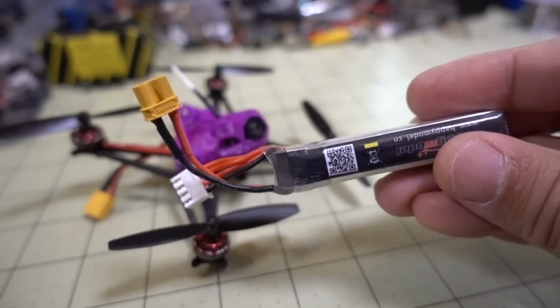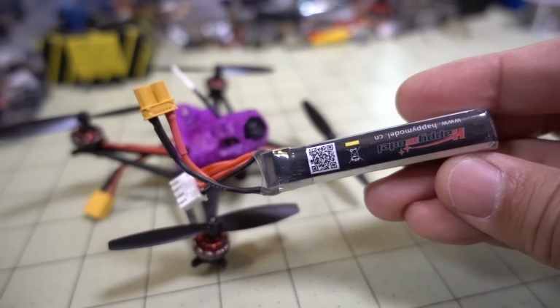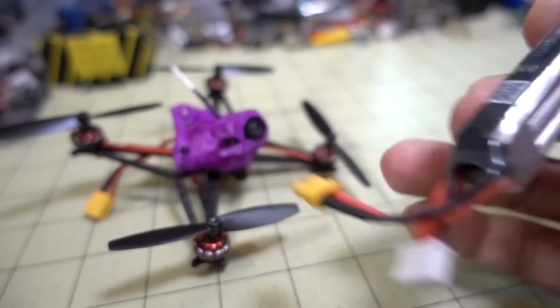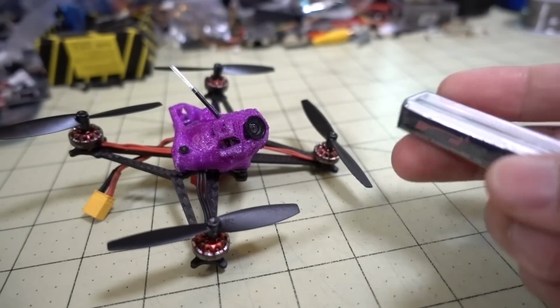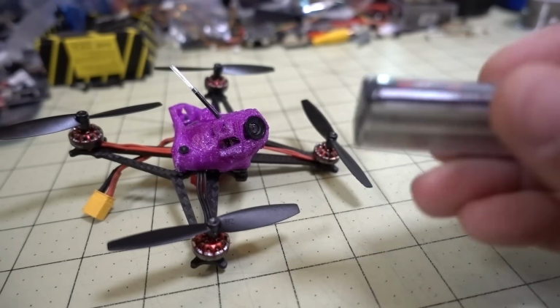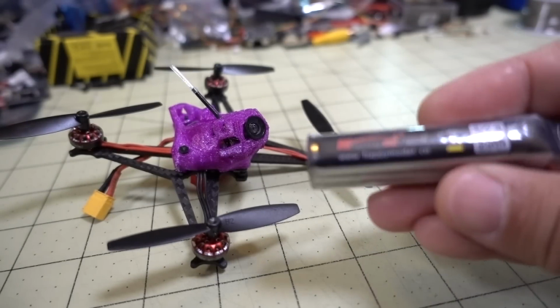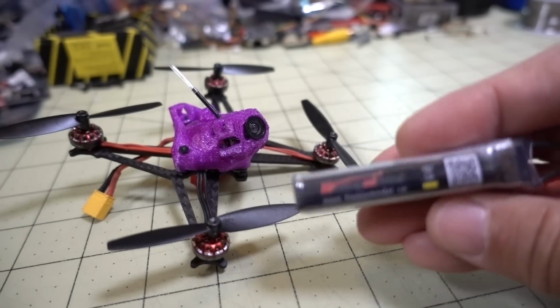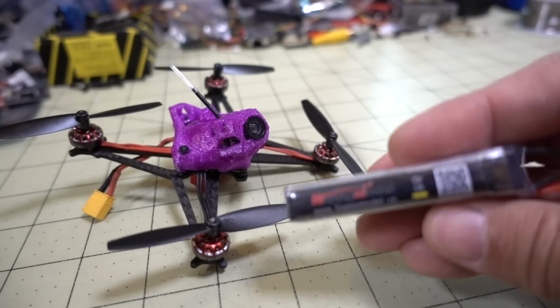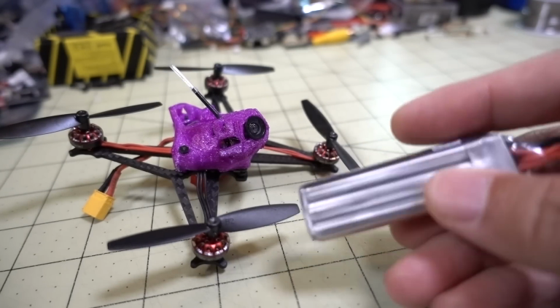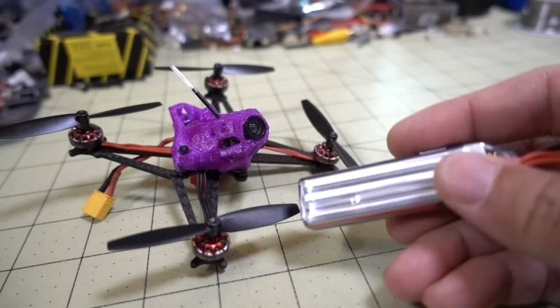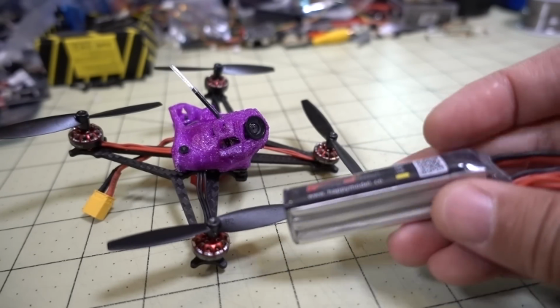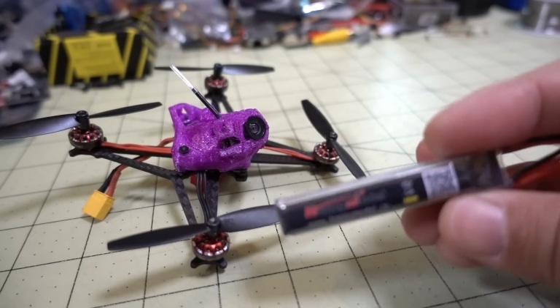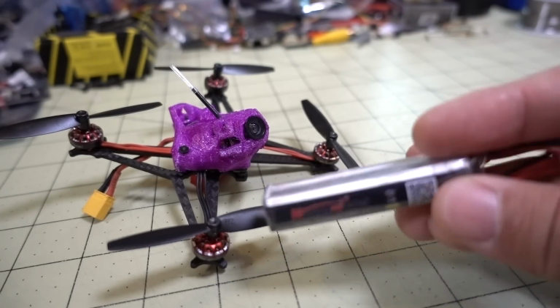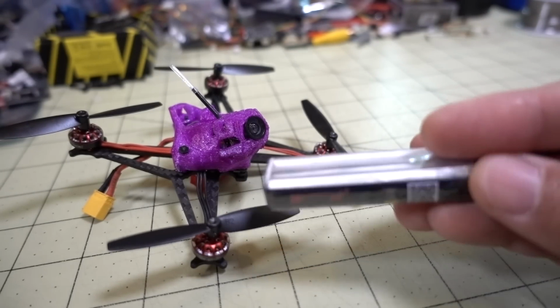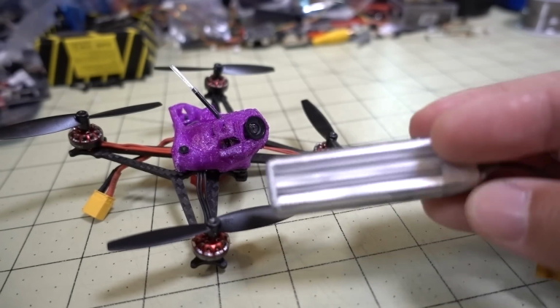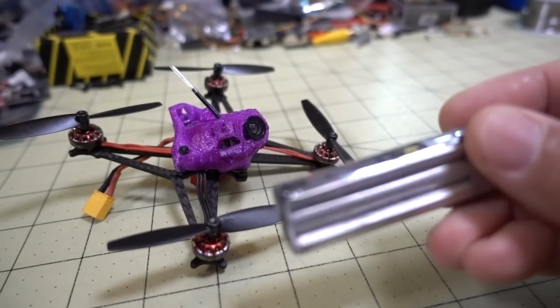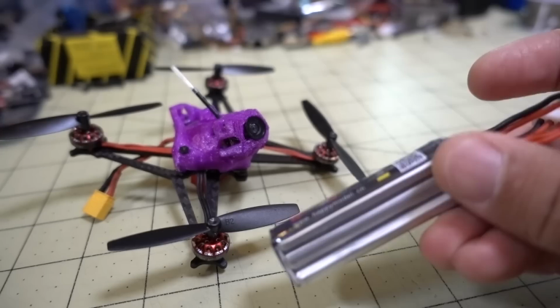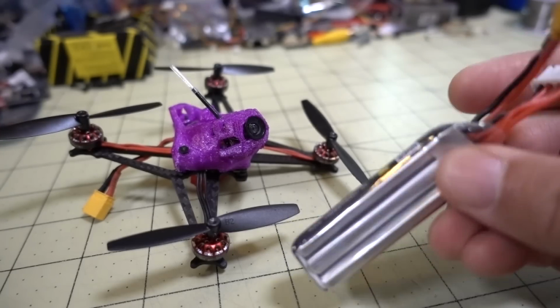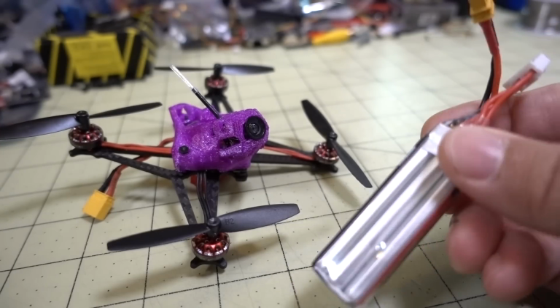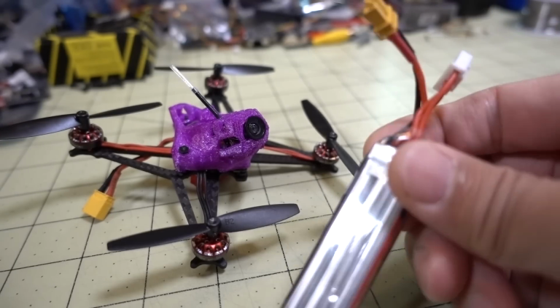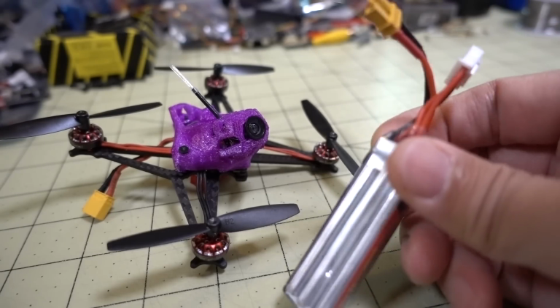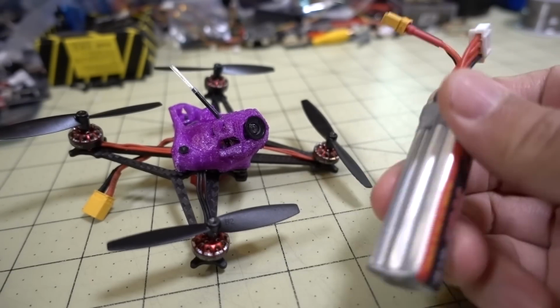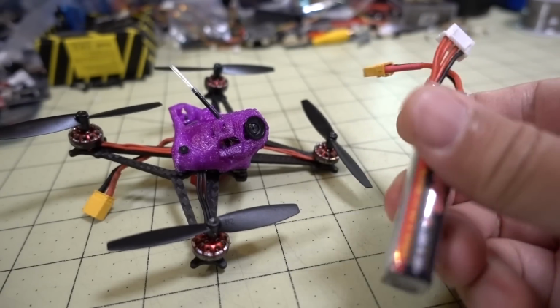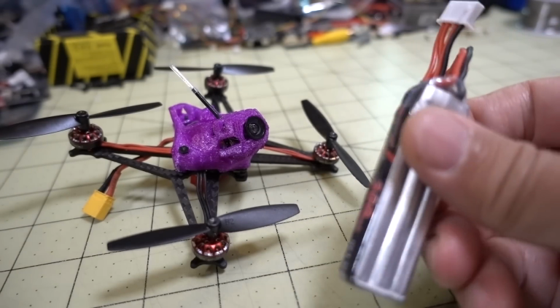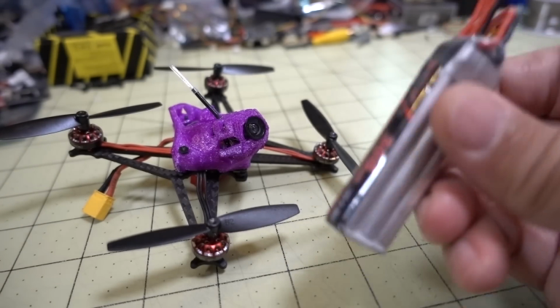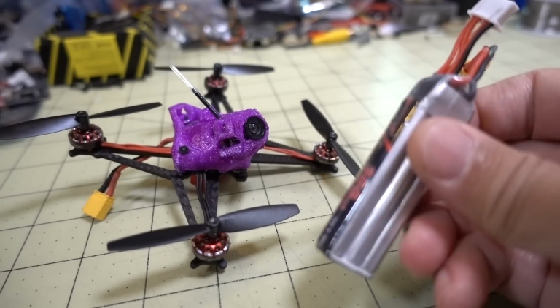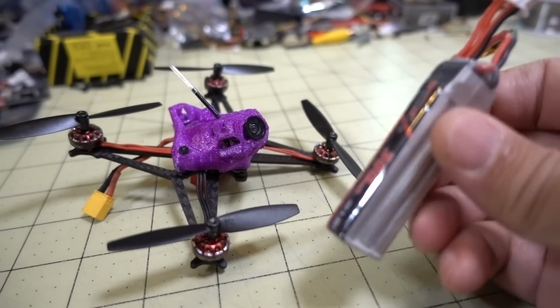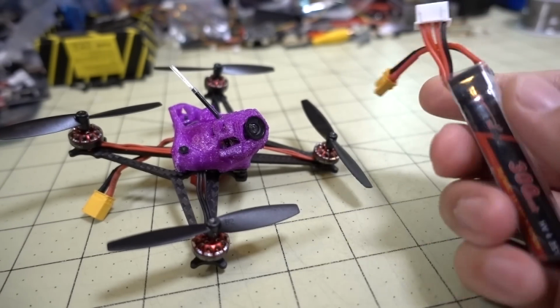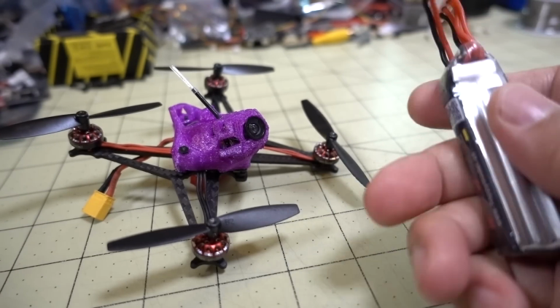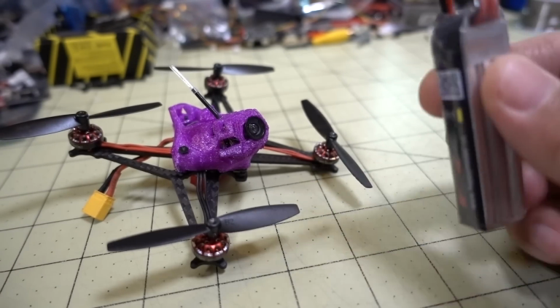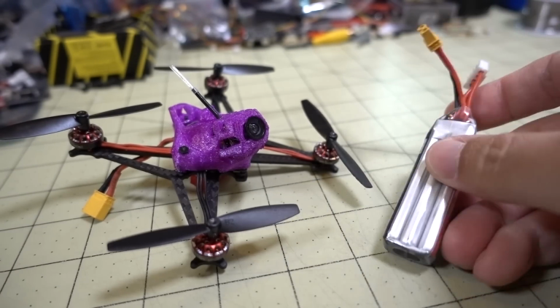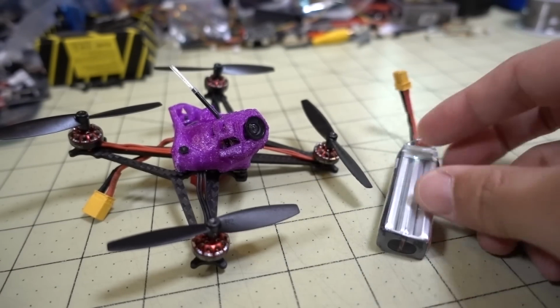It does come with the 300mAh Happy Model 3S battery. I believe this is also made by GNB, and there are other manufacturers that make this as well. This is a fine battery on this quad.